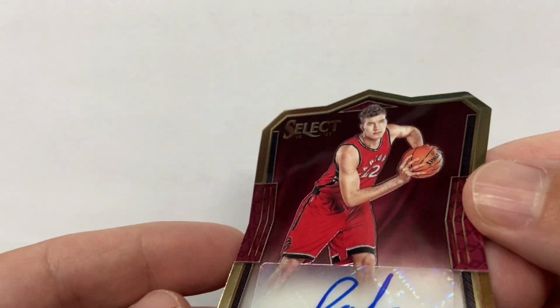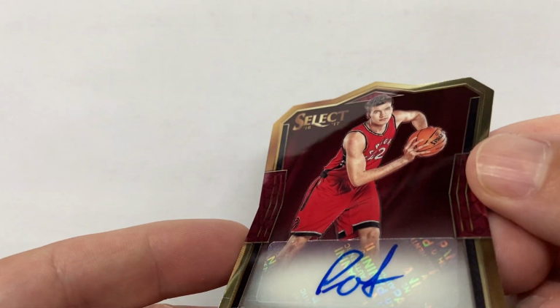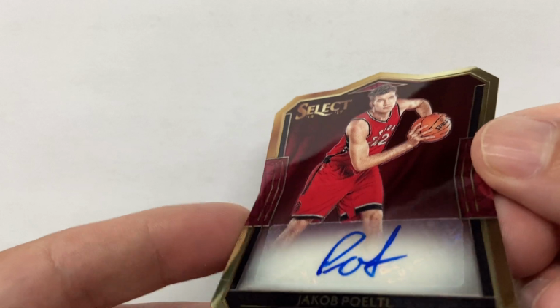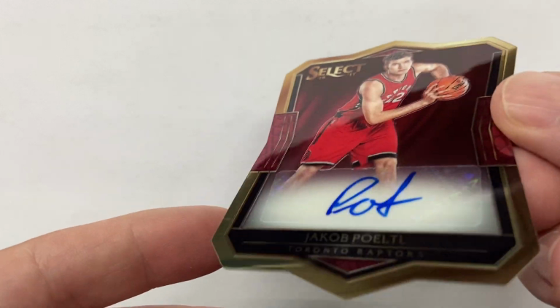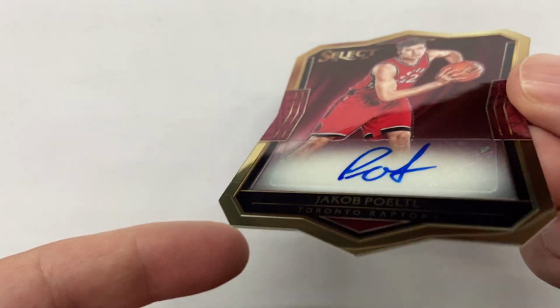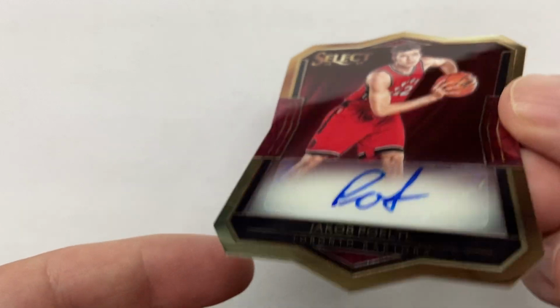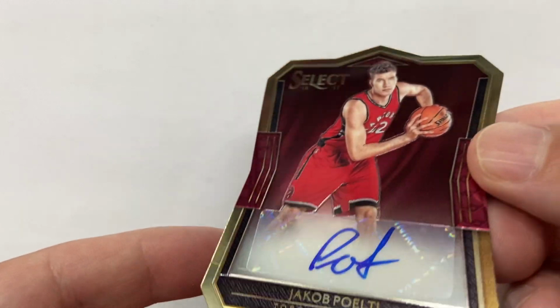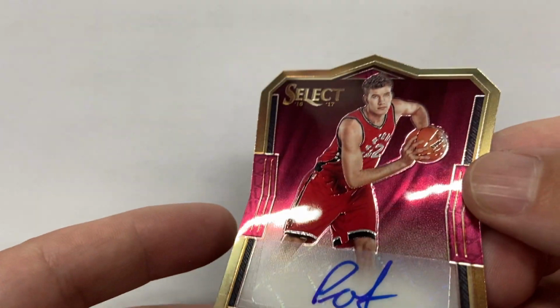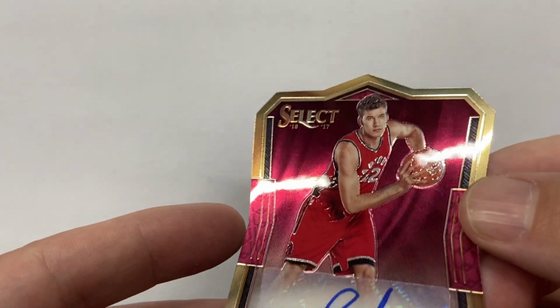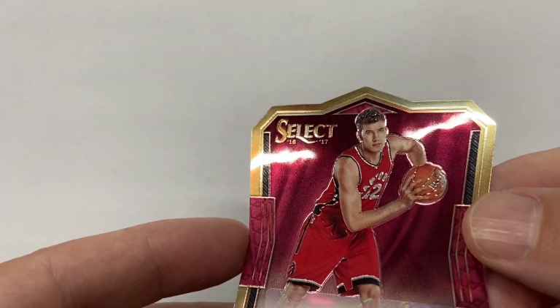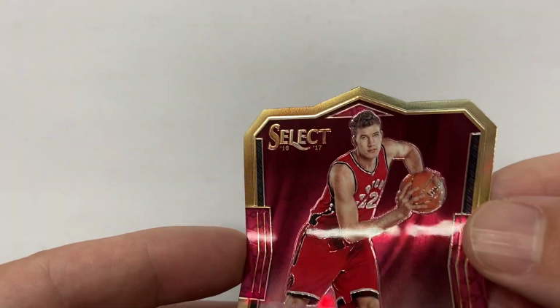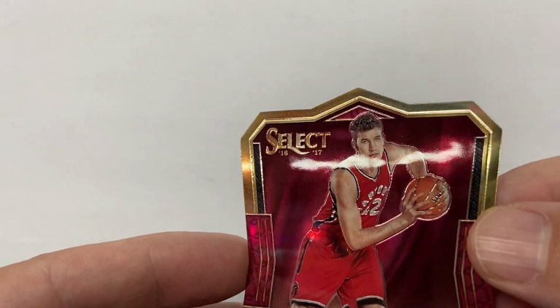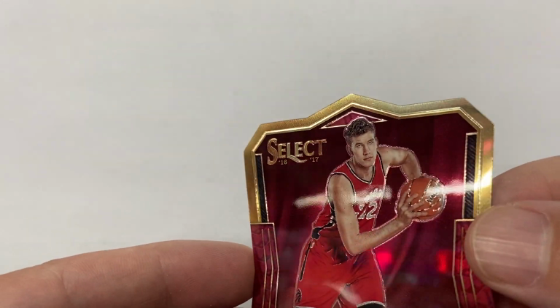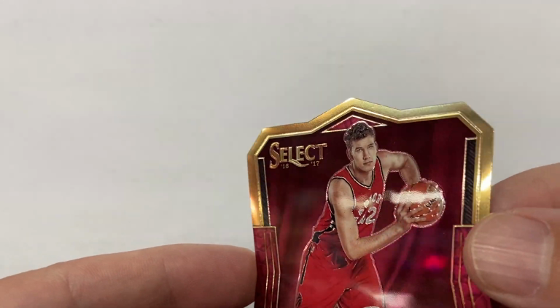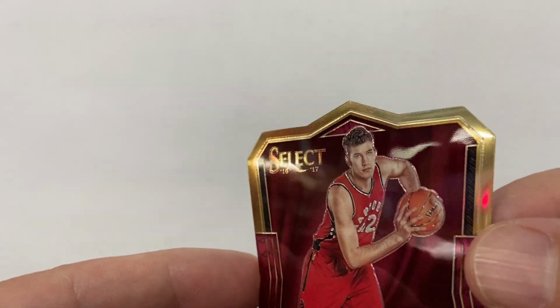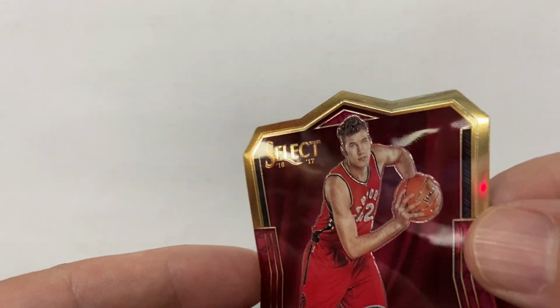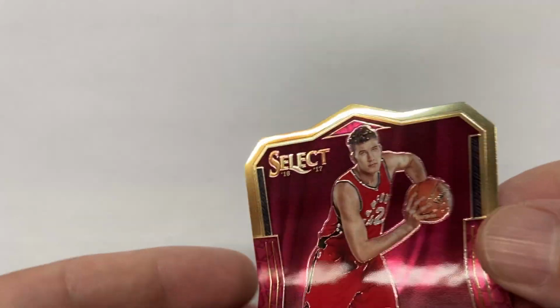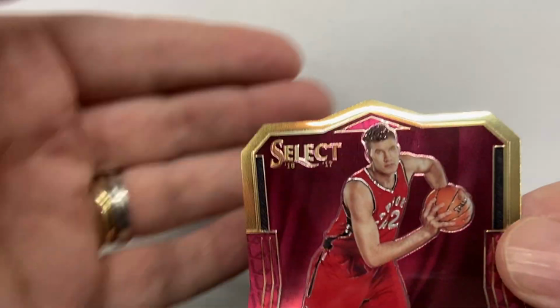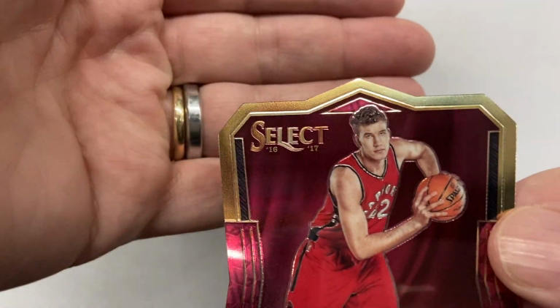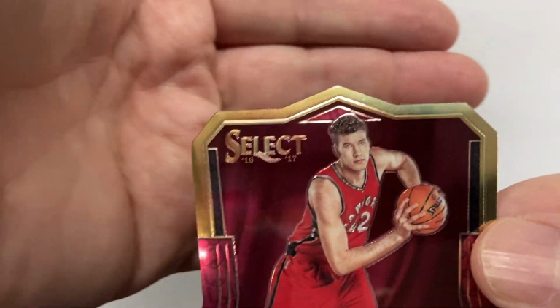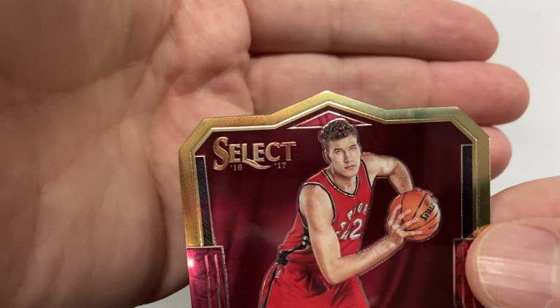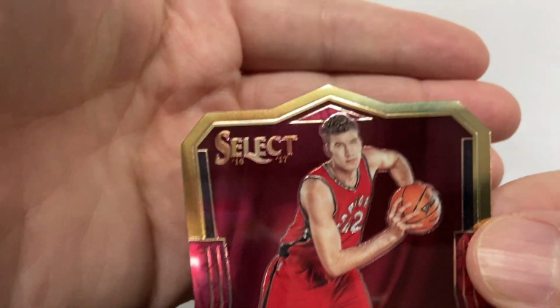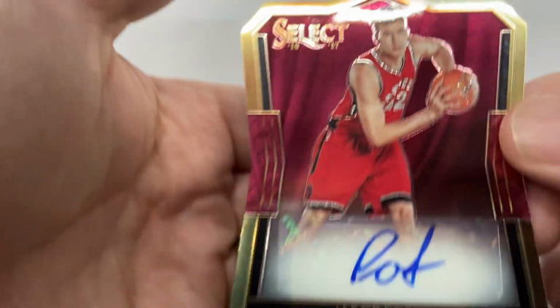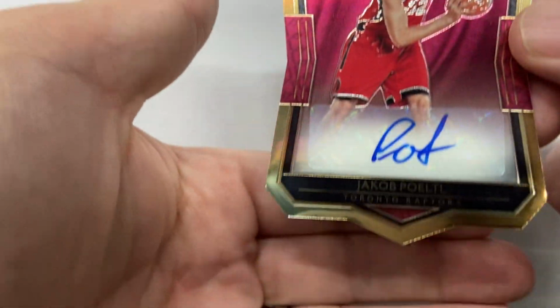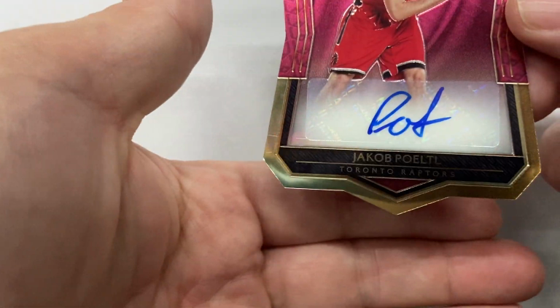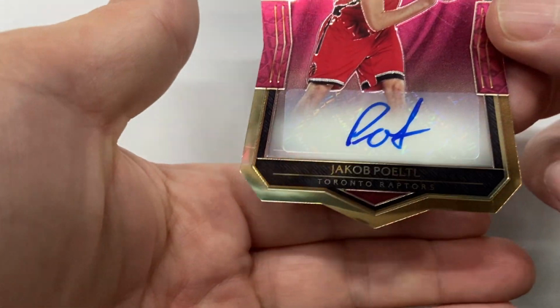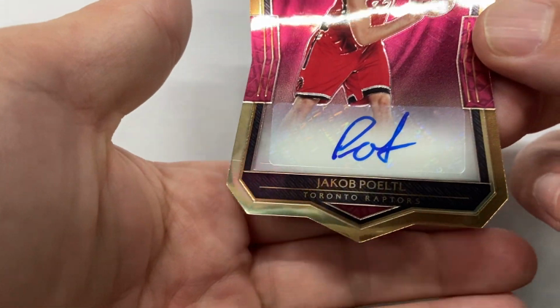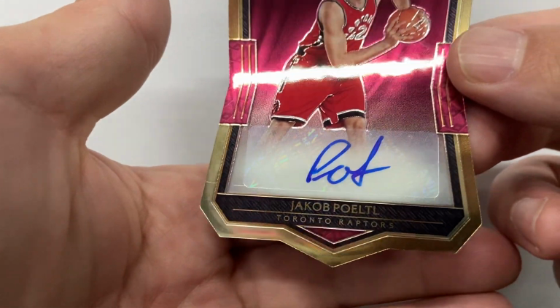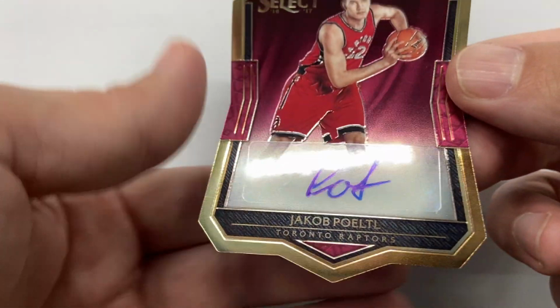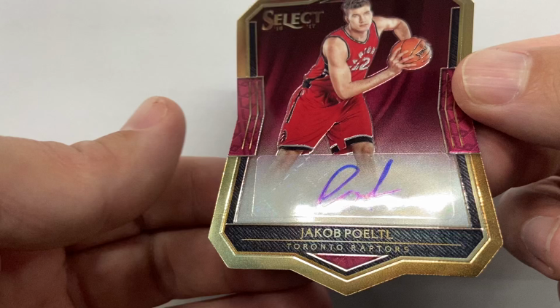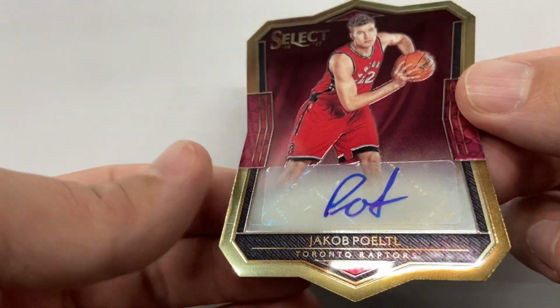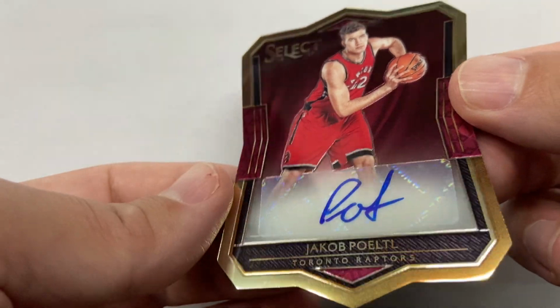That's kind of normal in autos — they're usually never perfect. Let's check the corners out. The sticker auto looks good.